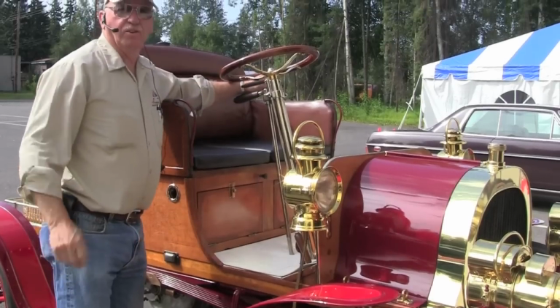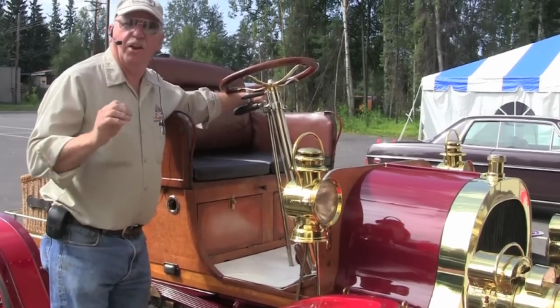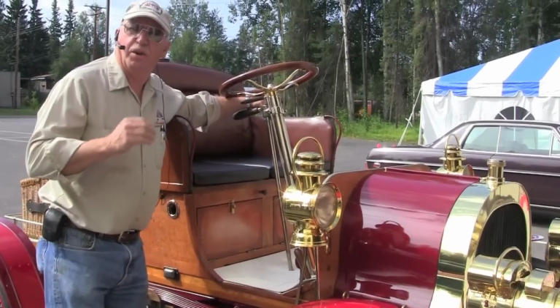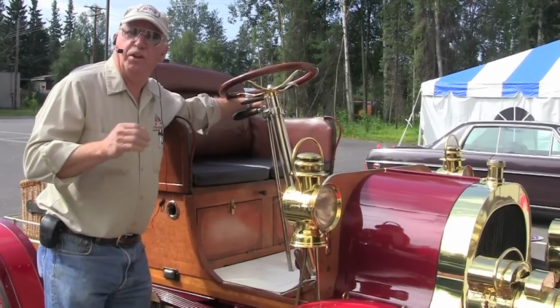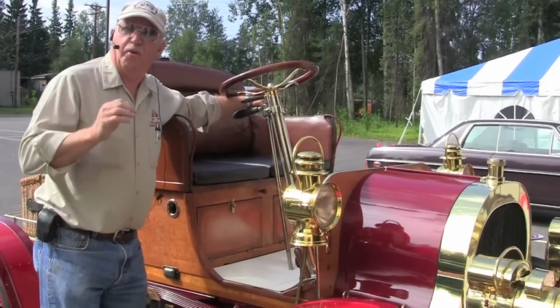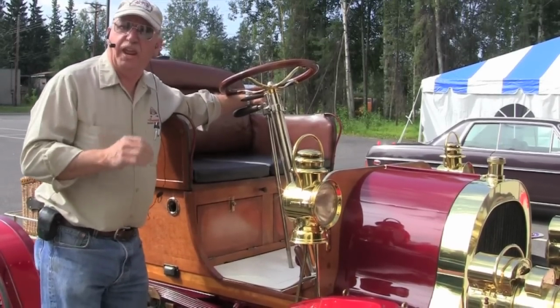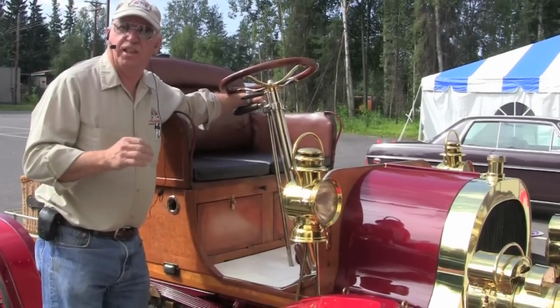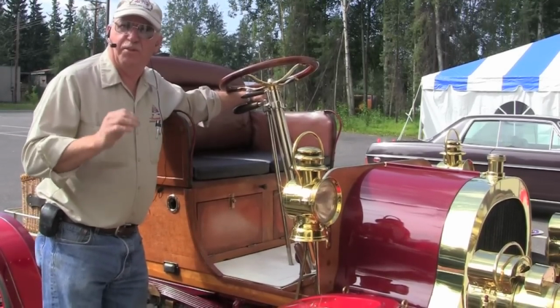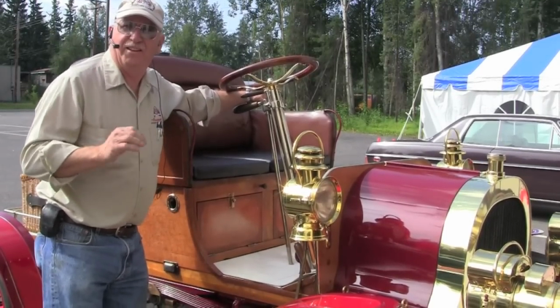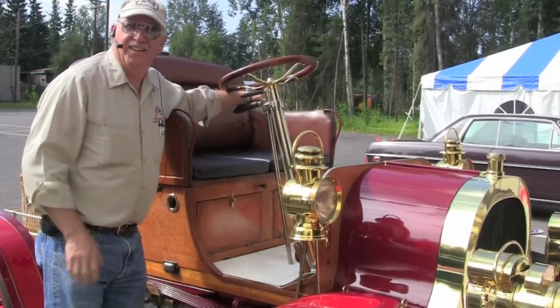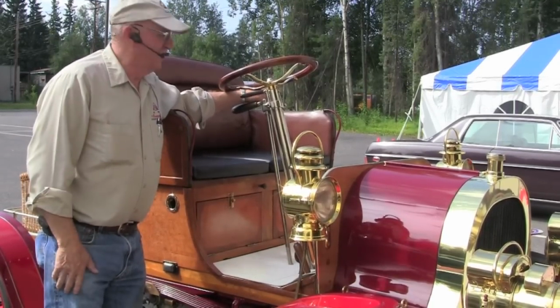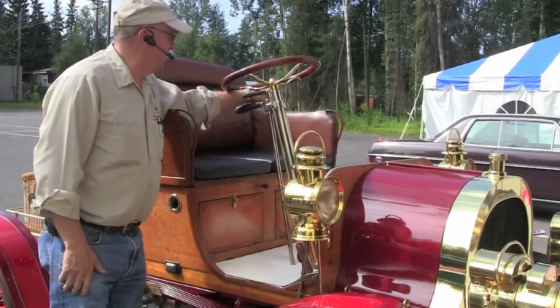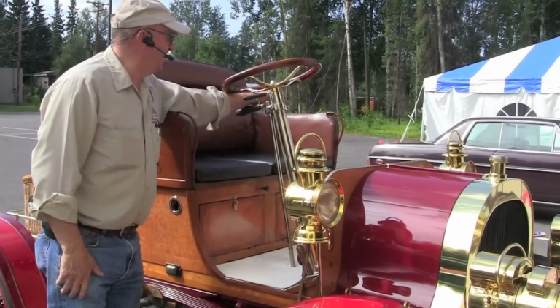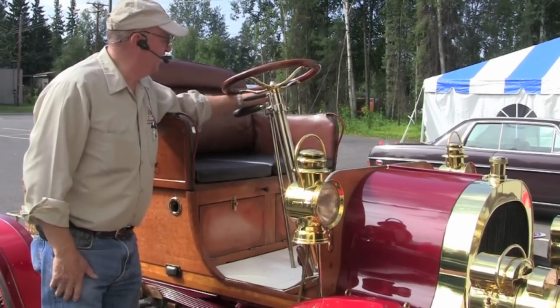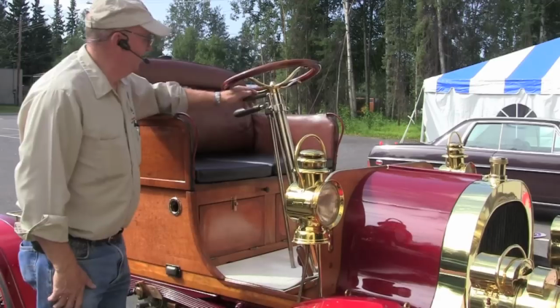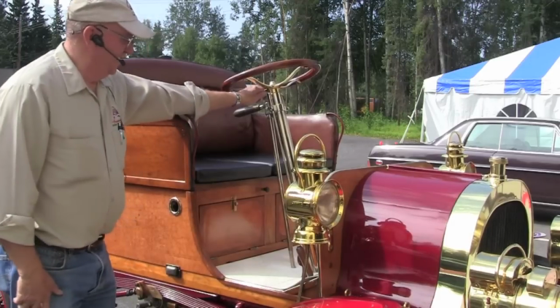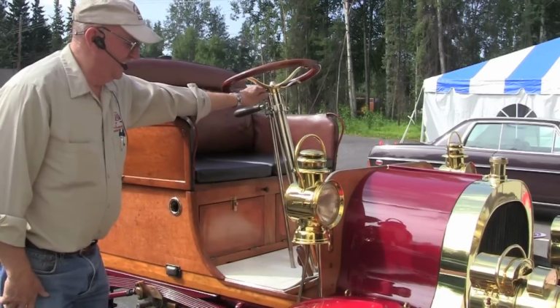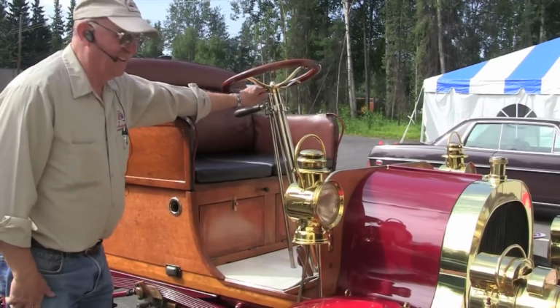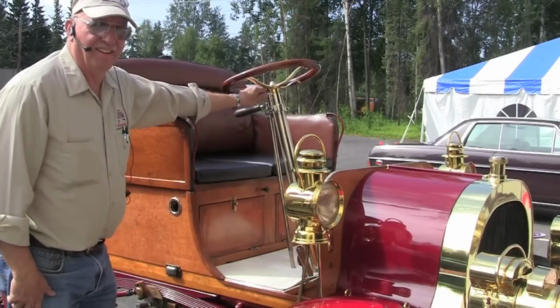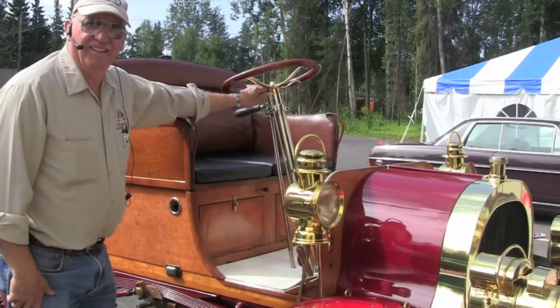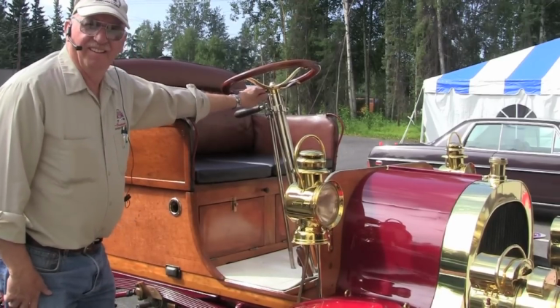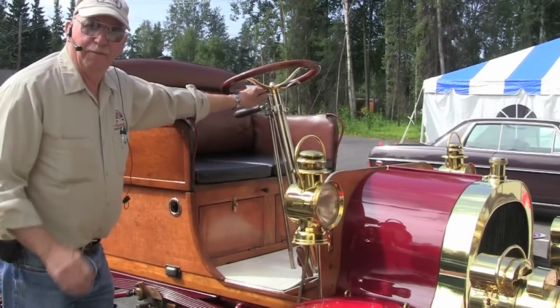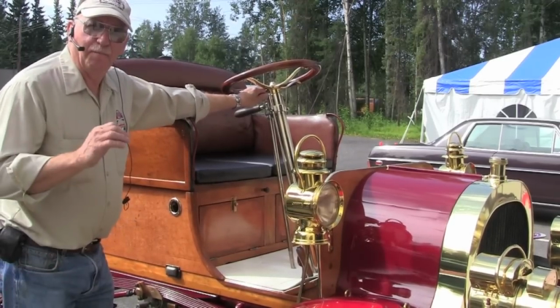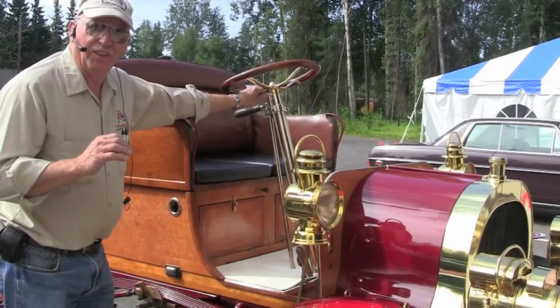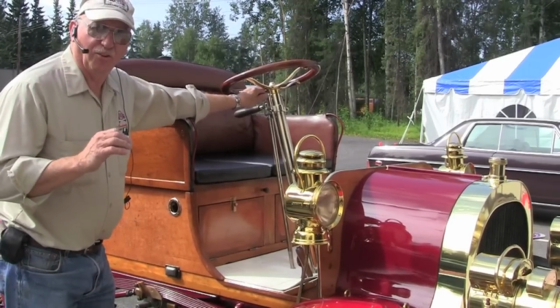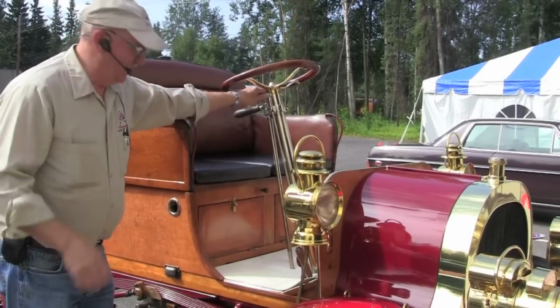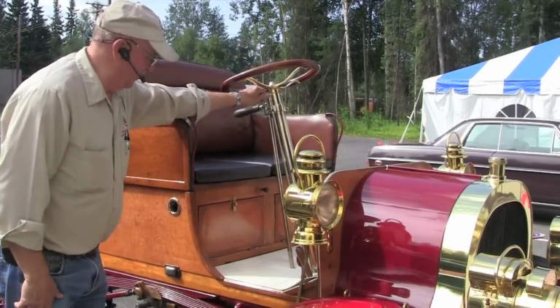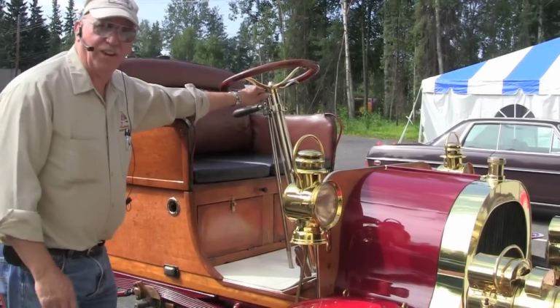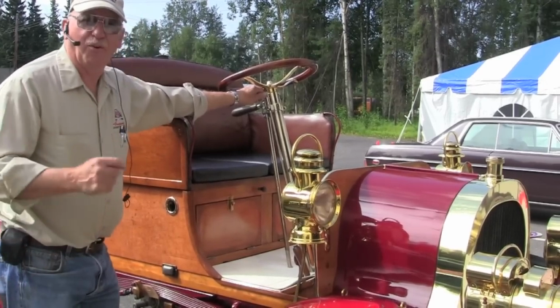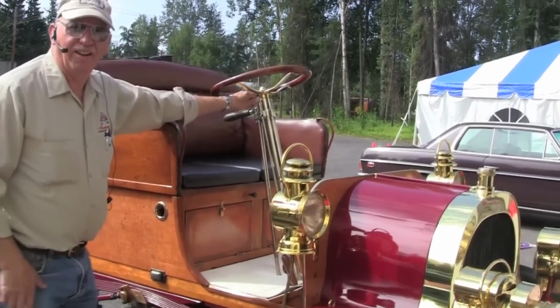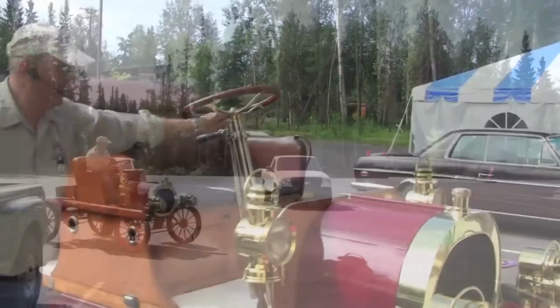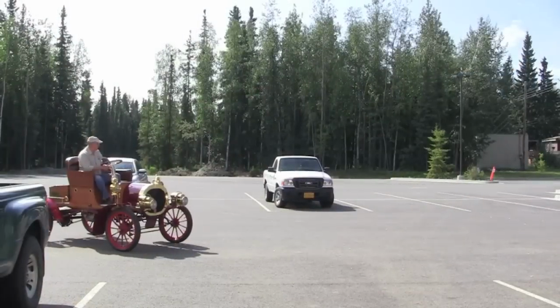It's got a nice rhythm to it — you can almost dance to that rhythm. It's great, just take it for a ride. Let's go.